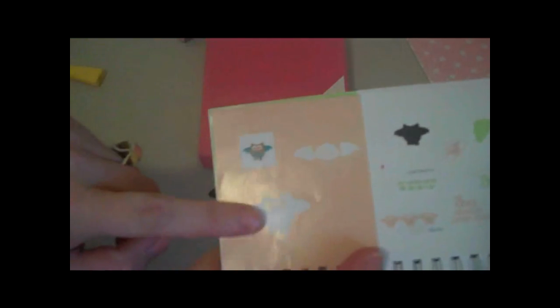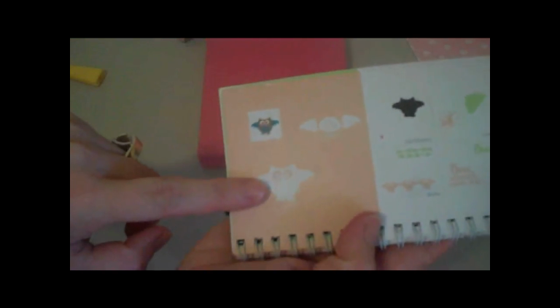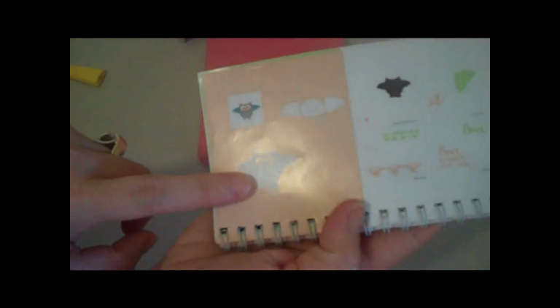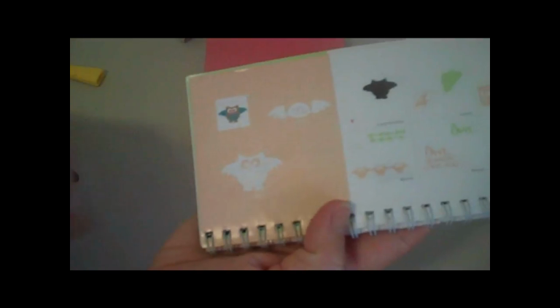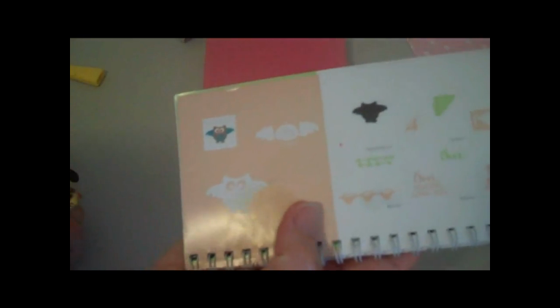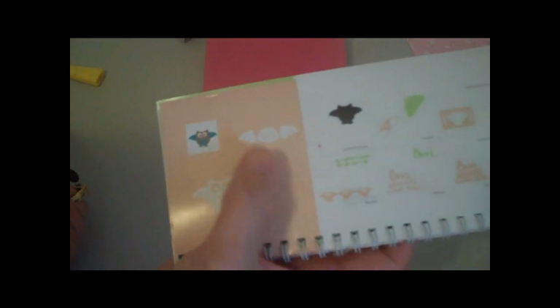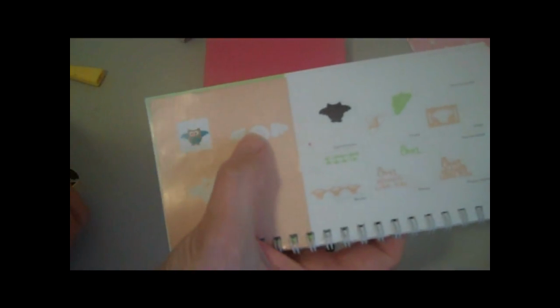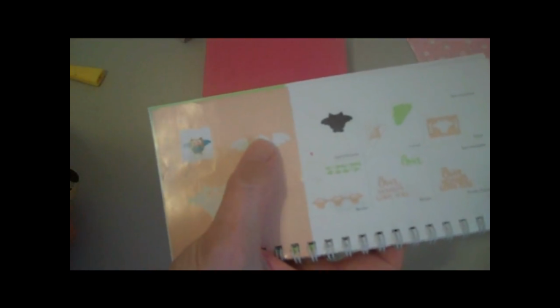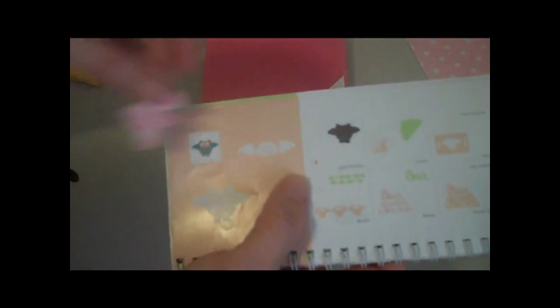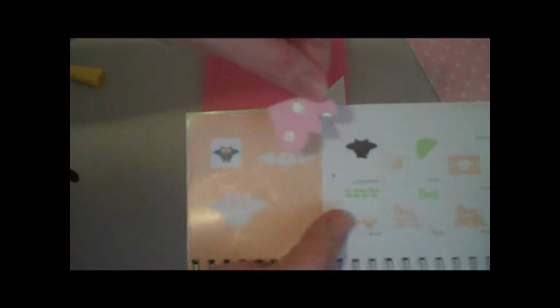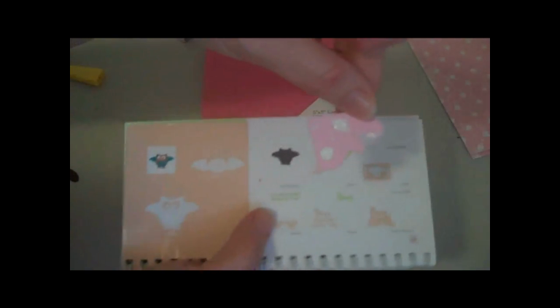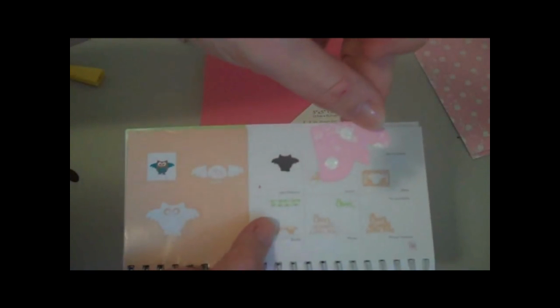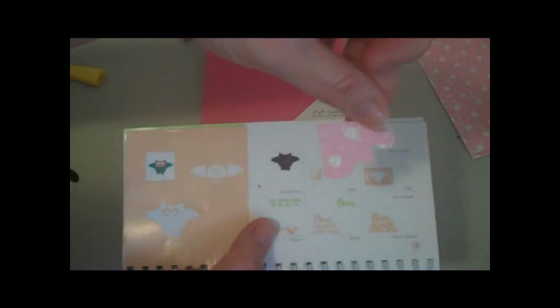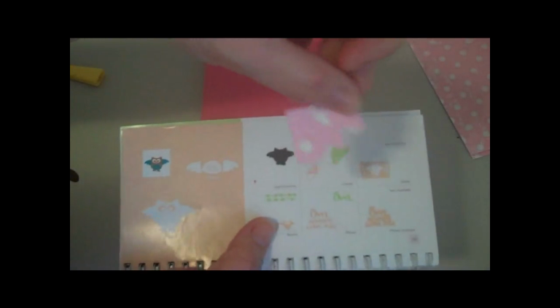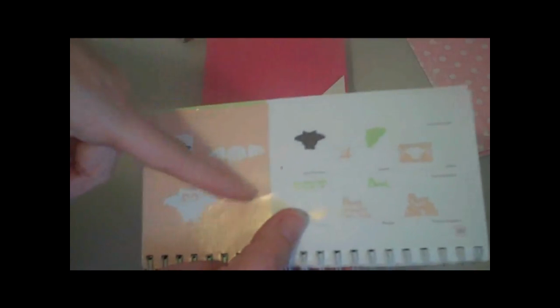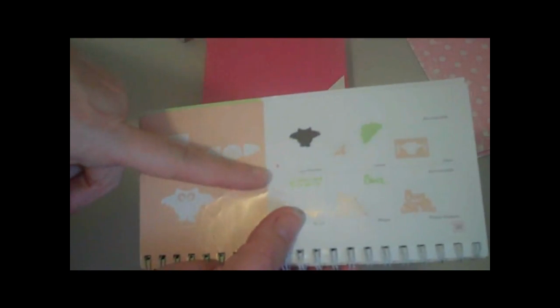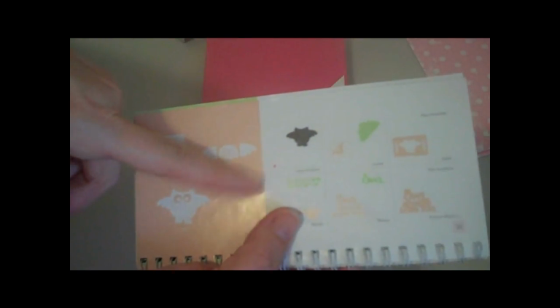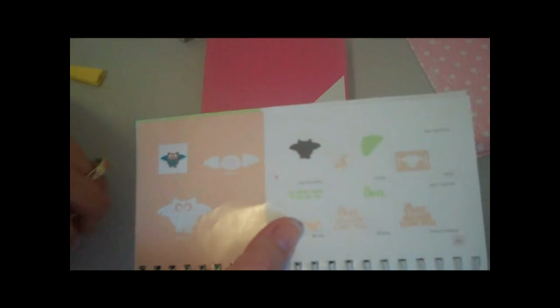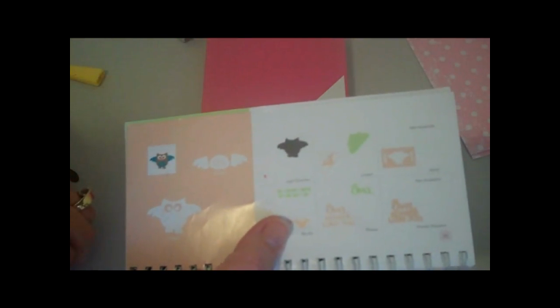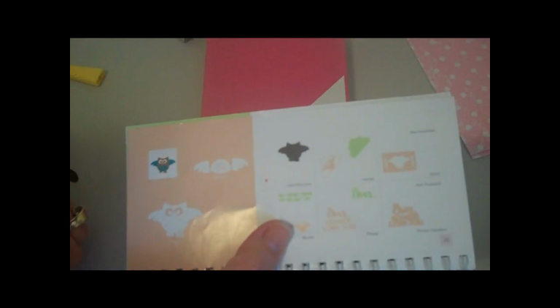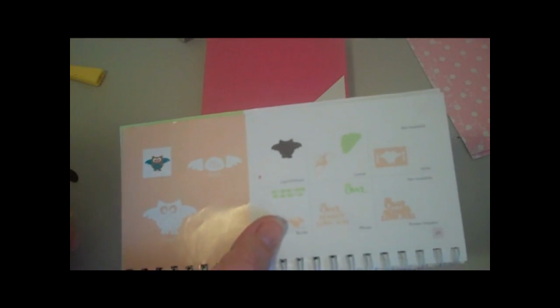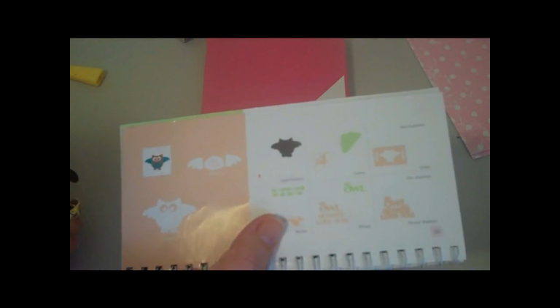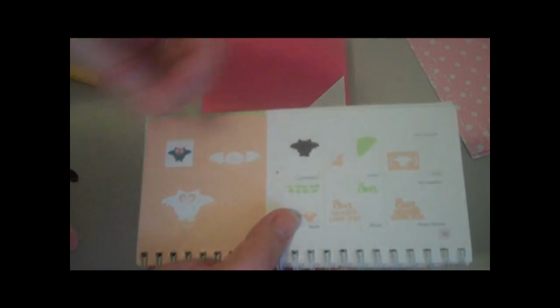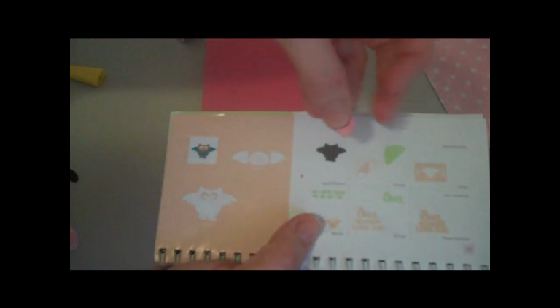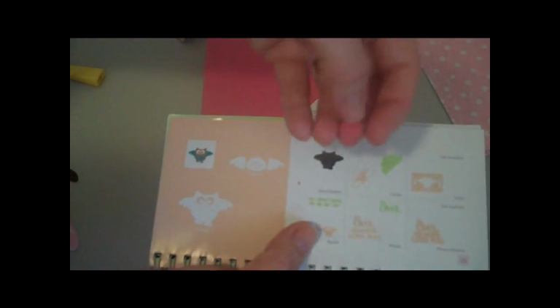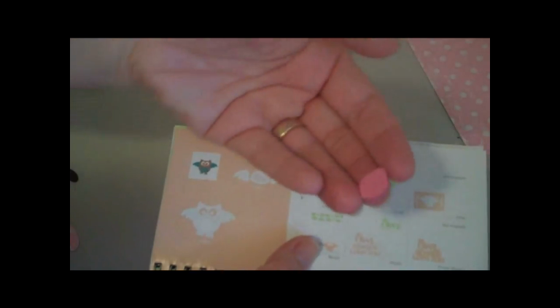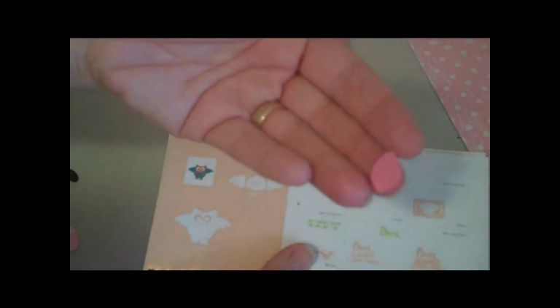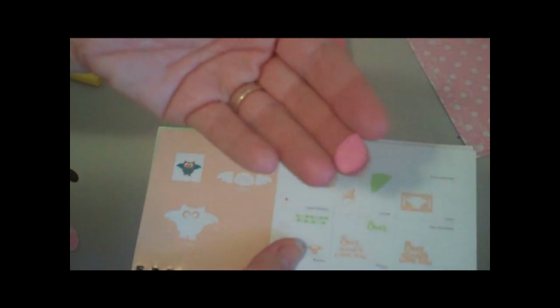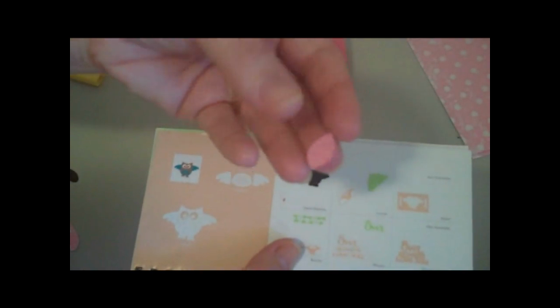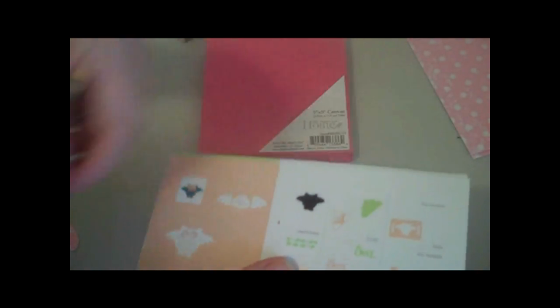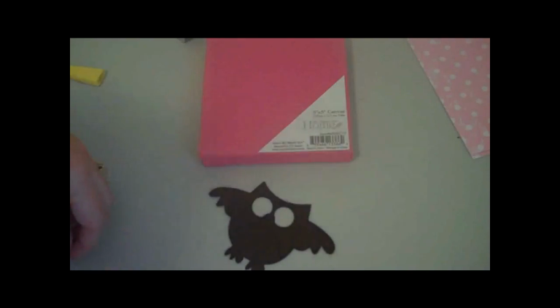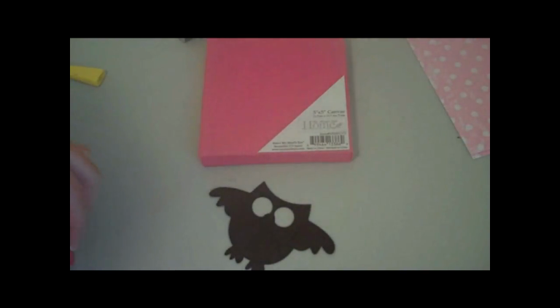I cut the little wings and the tummy in this polka-dotted patterned cardstock, and the little beak I cut out of this basil cardstock. I think it turned out really well — I like the colors a lot.